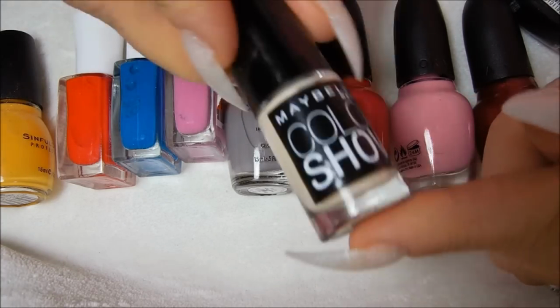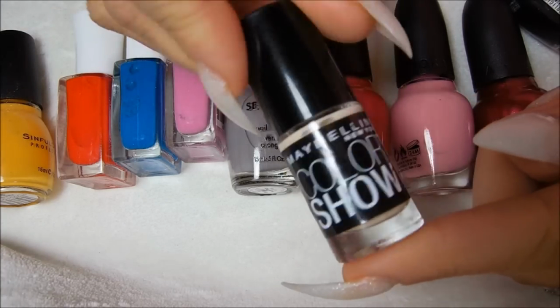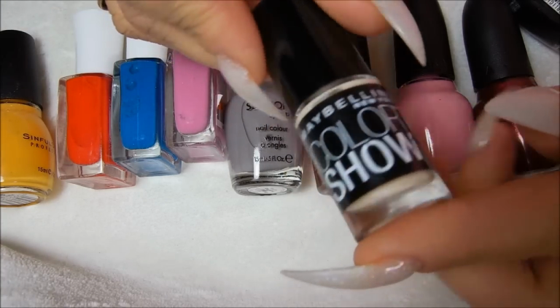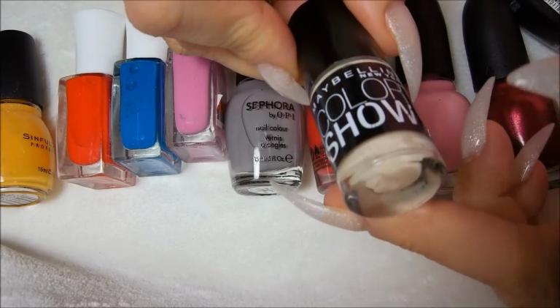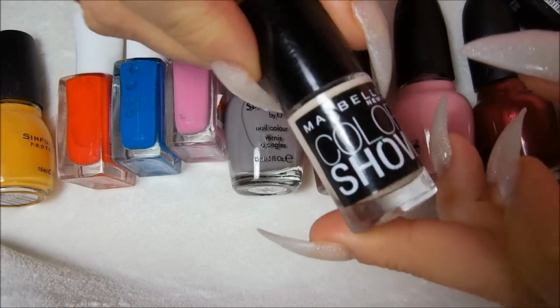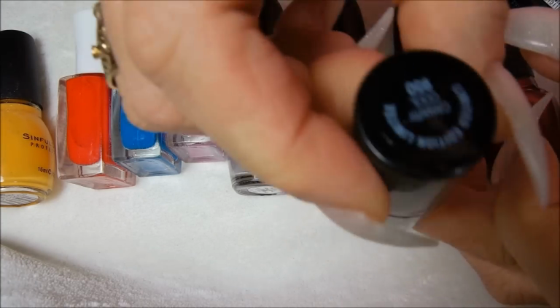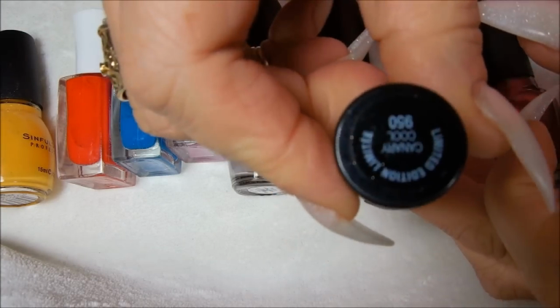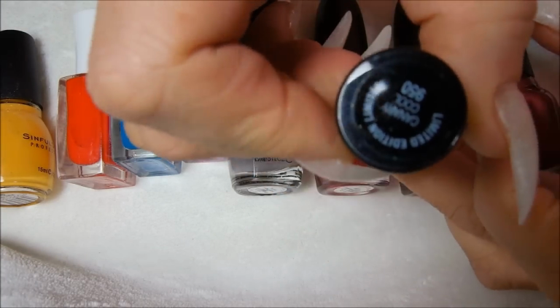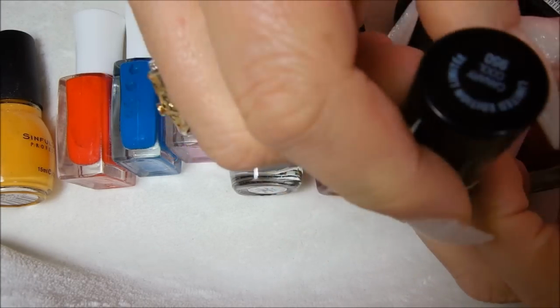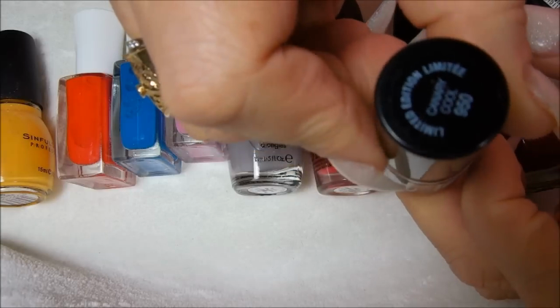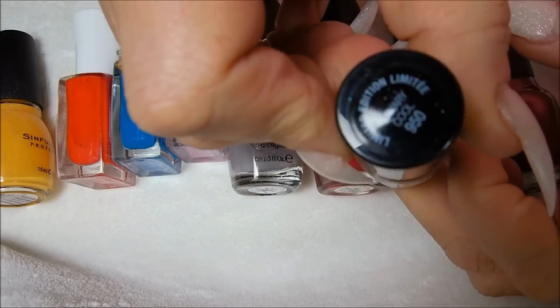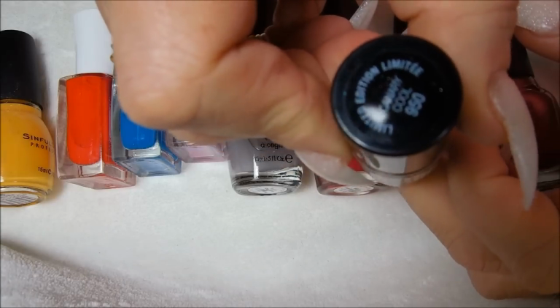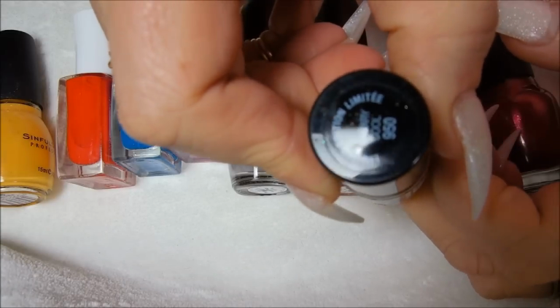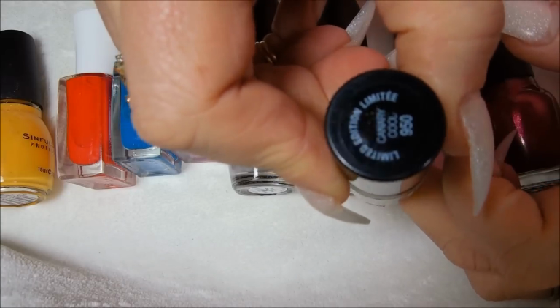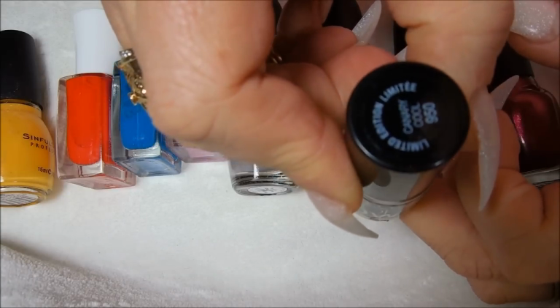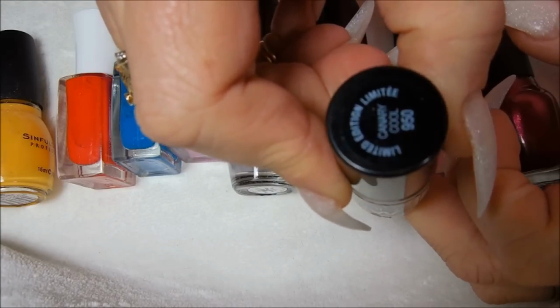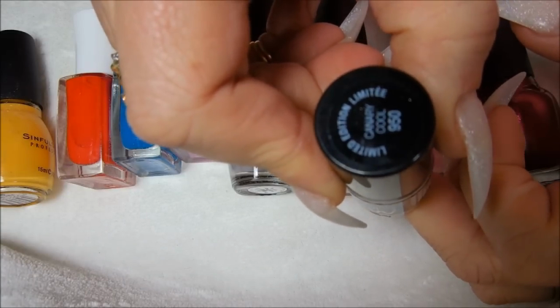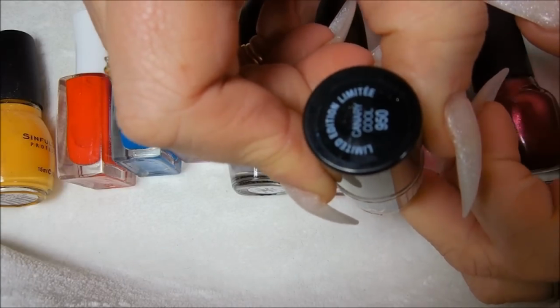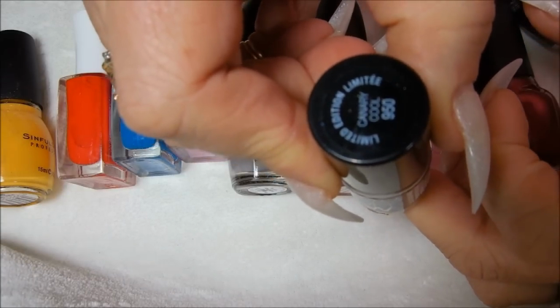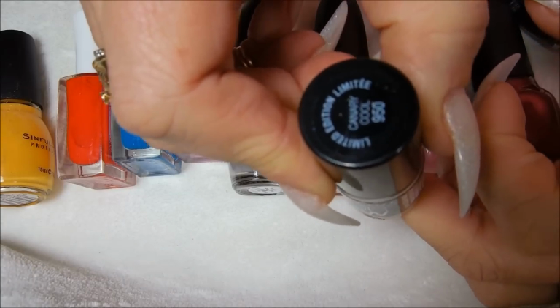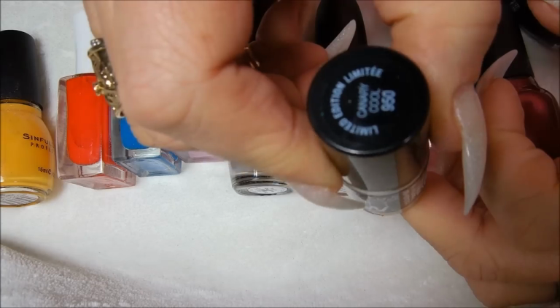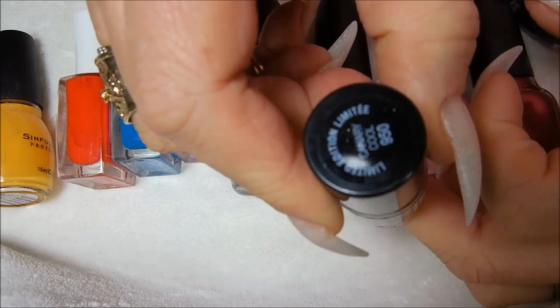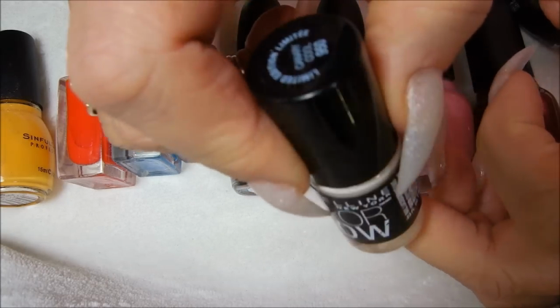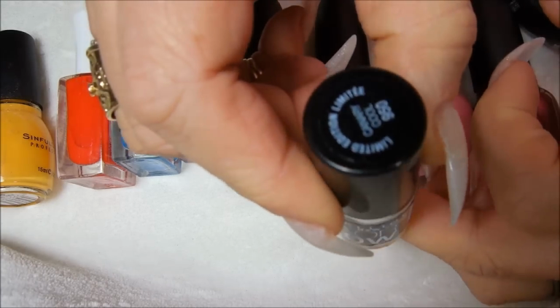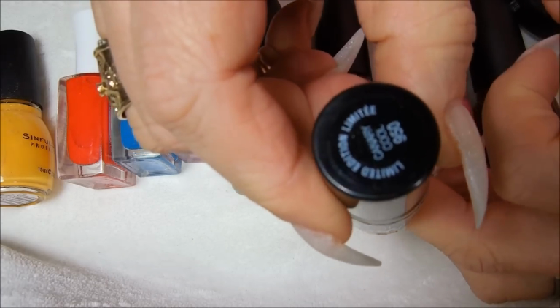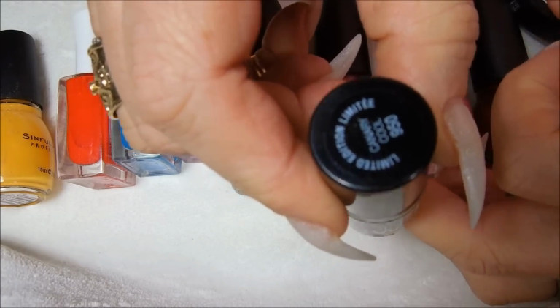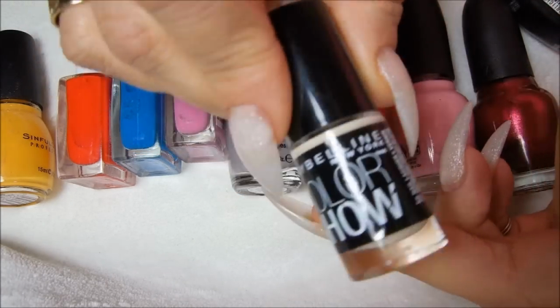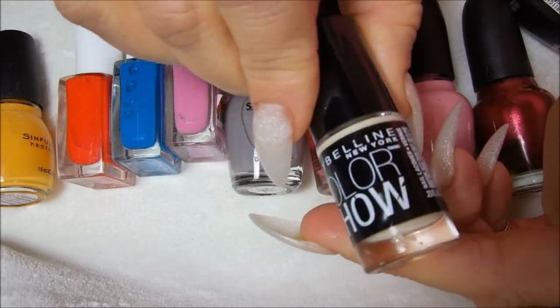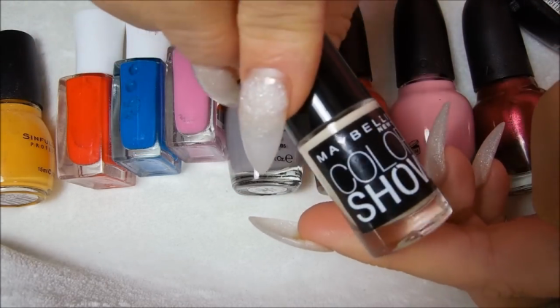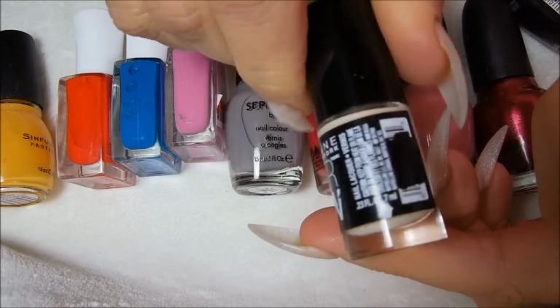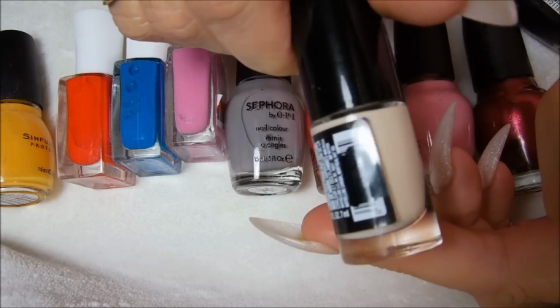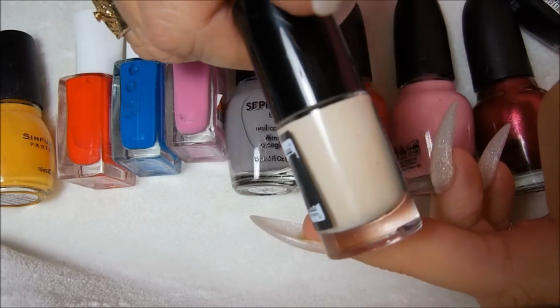I got this Color Show — I got one at one of the other hauls I did. But I dropped it on the floor when I was filming it and I broke it. It's called Canary Cool, and it was $1.00.